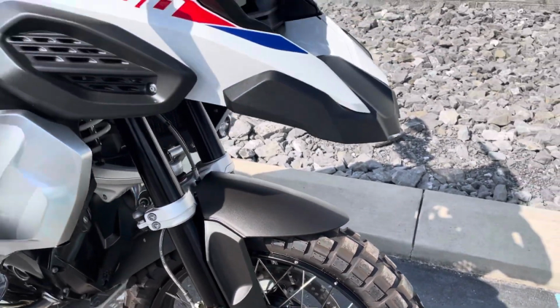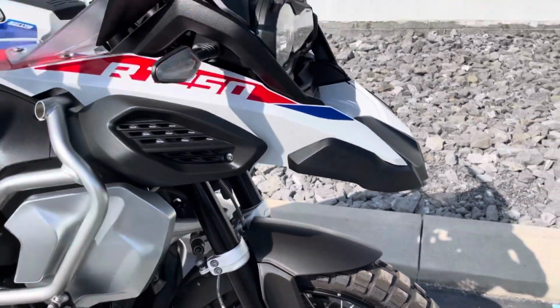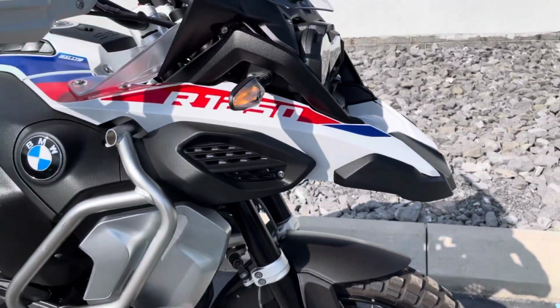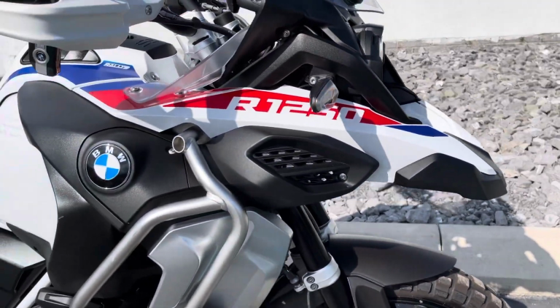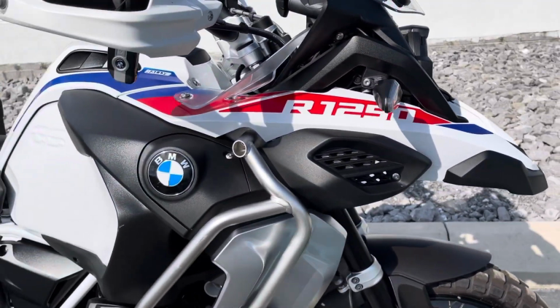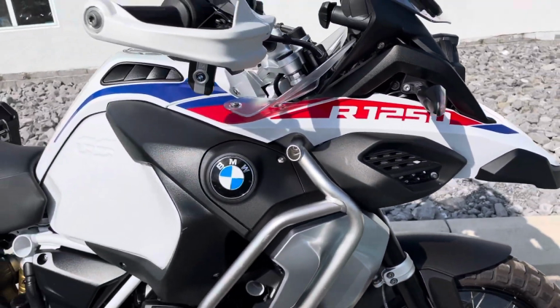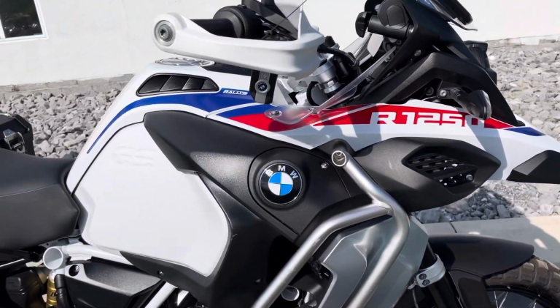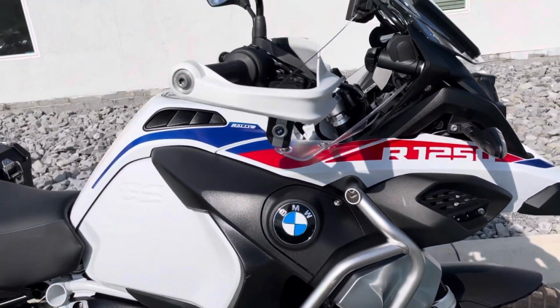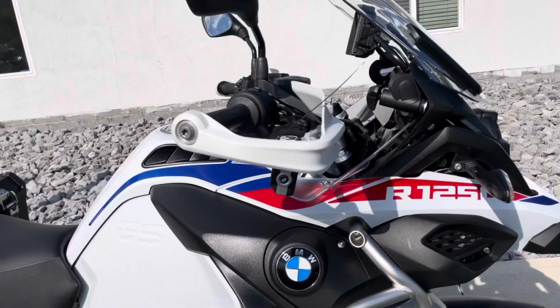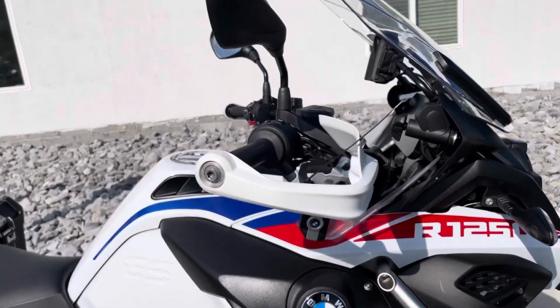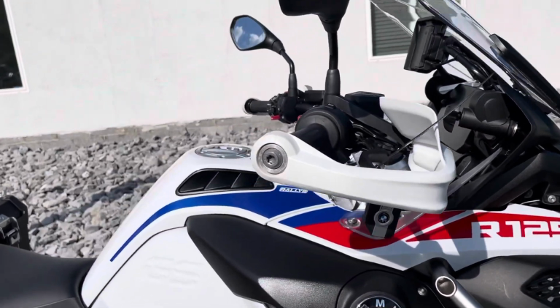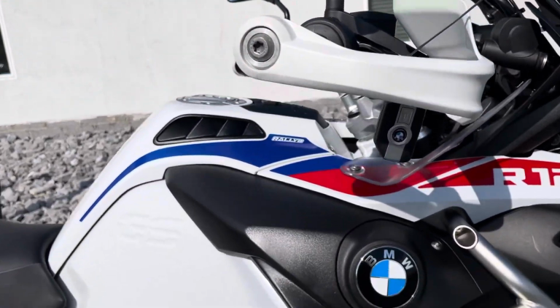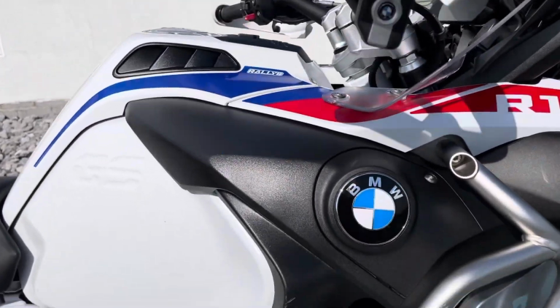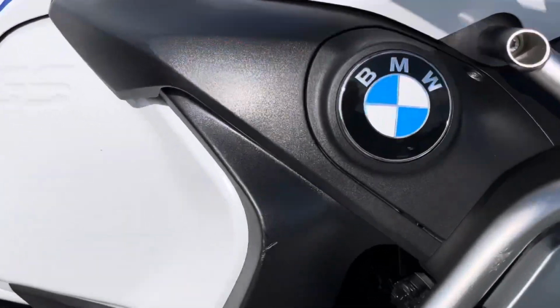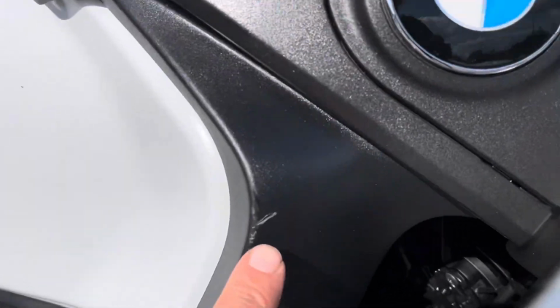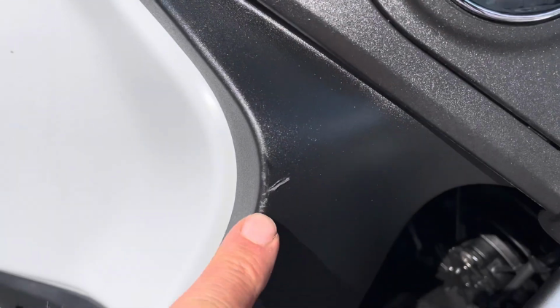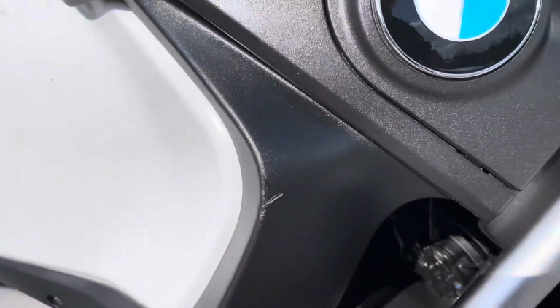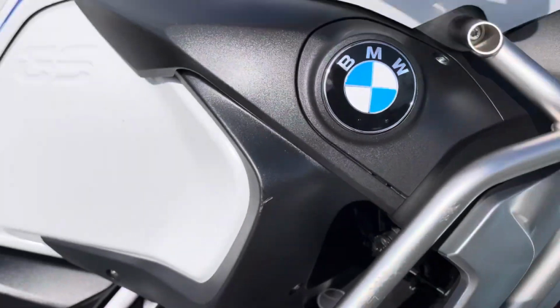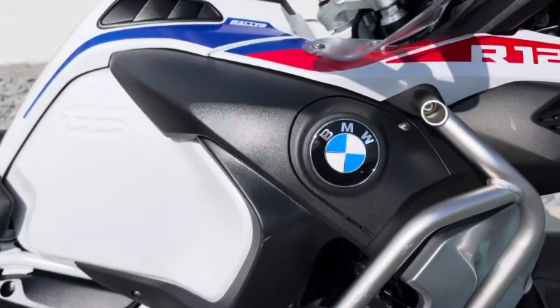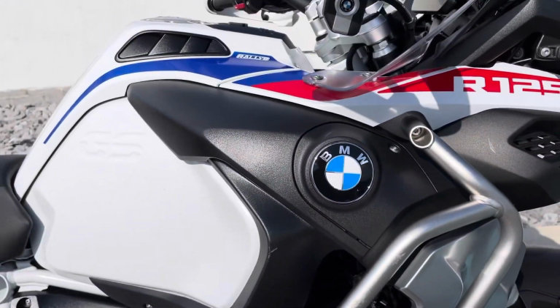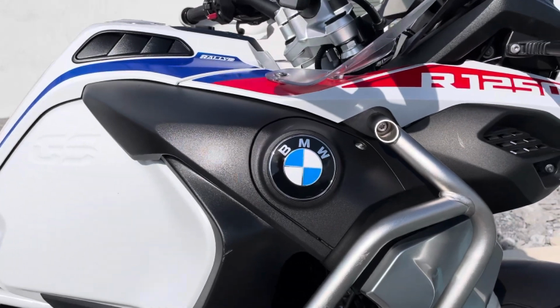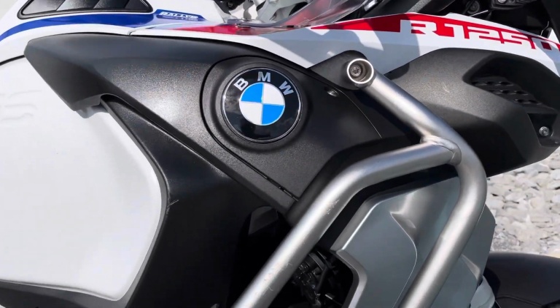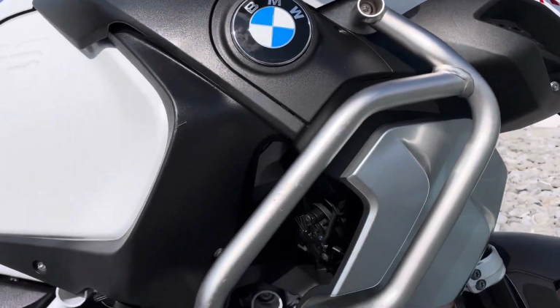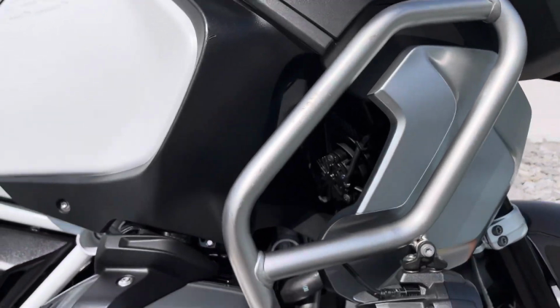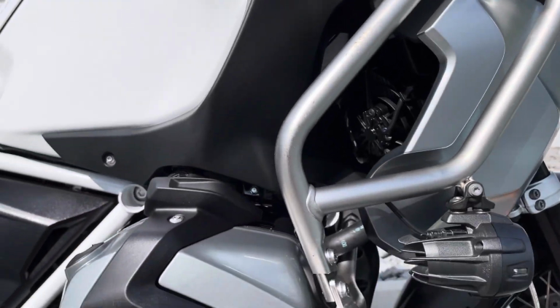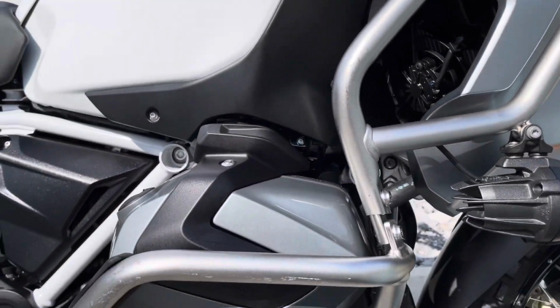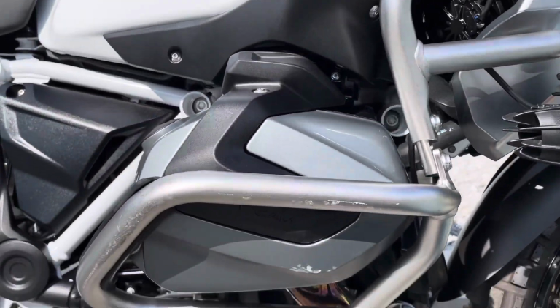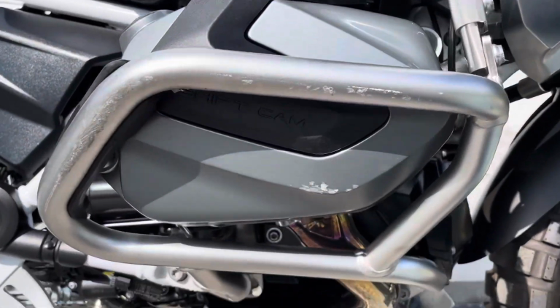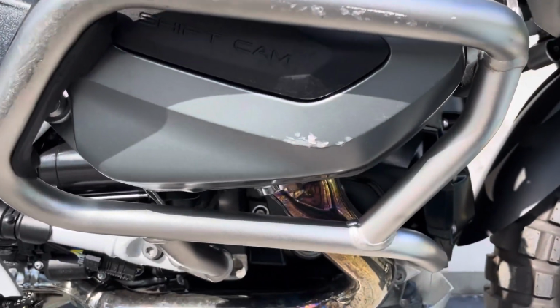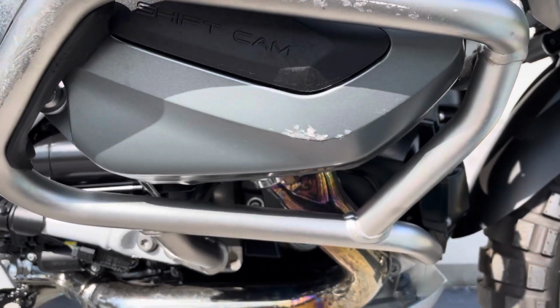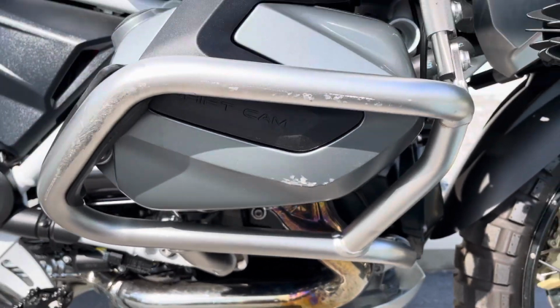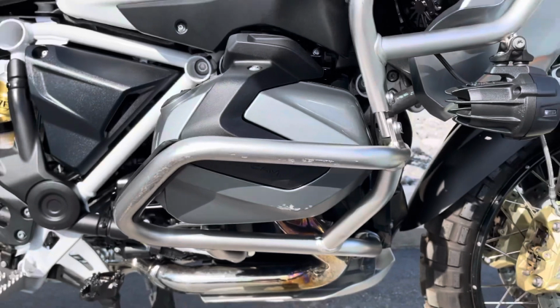The bike has been down on both sides — looks like parking lot drops. You've got one little scratch here in the fuel tank shroud. The engine guards have some scuffs on them, and the right-hand valve cover has a scuff at the bottom.